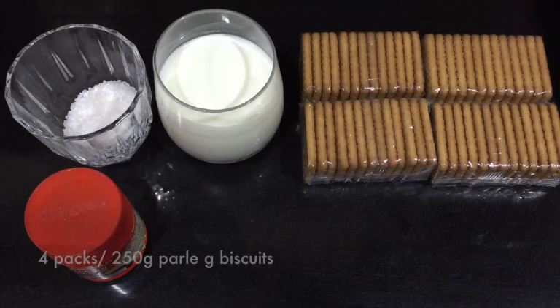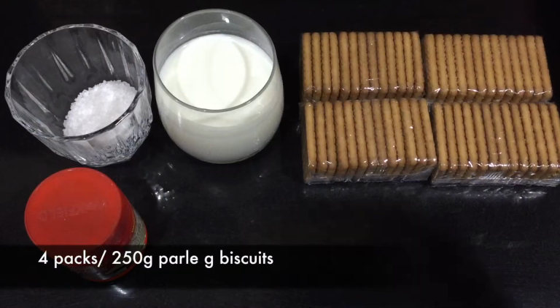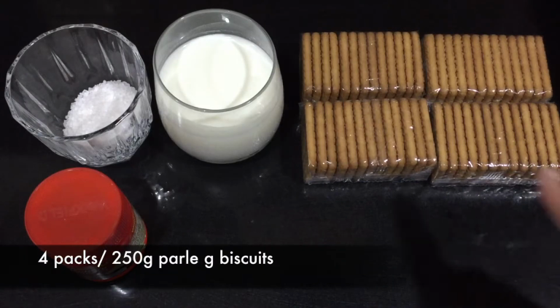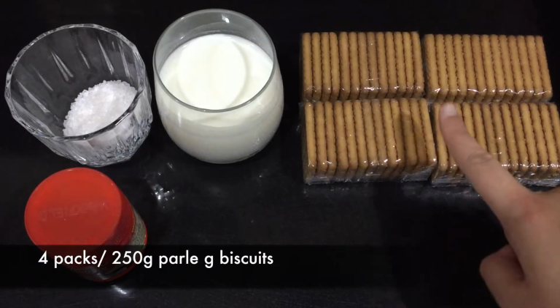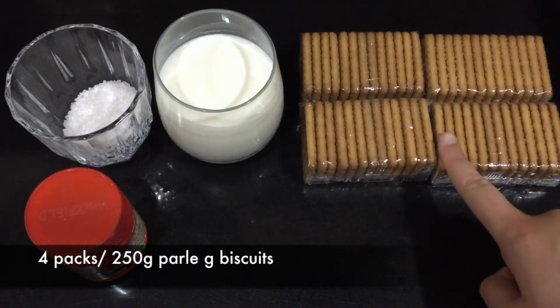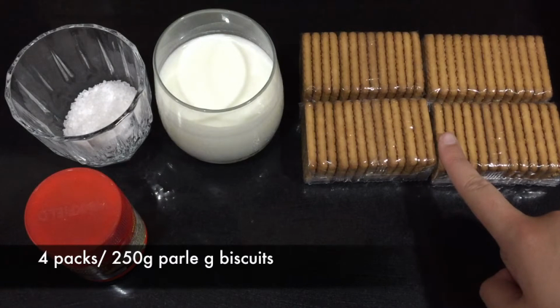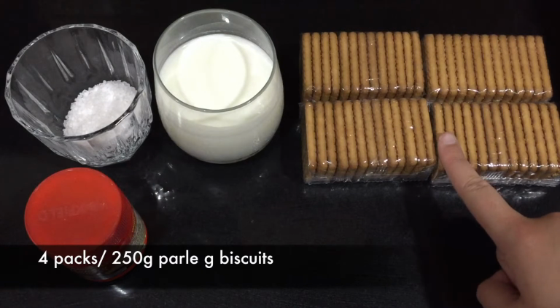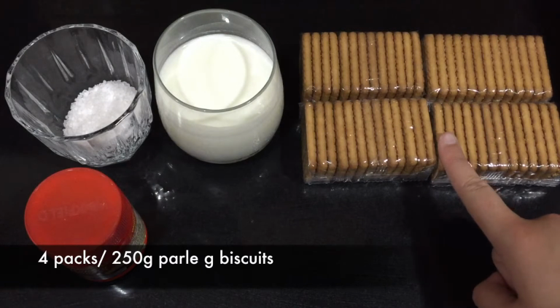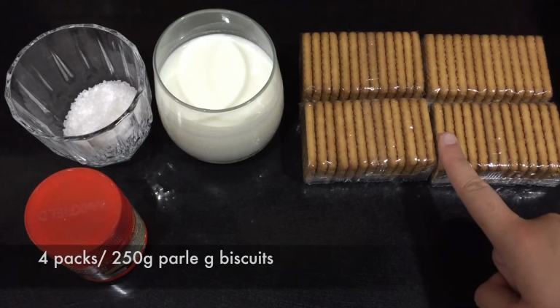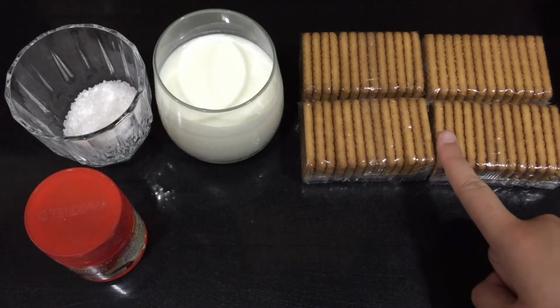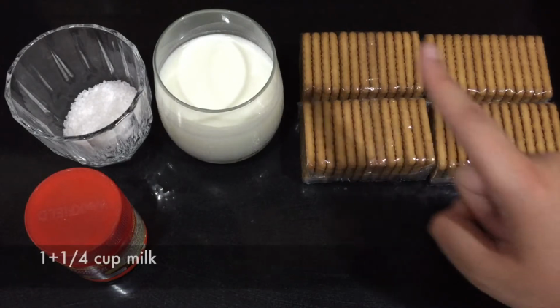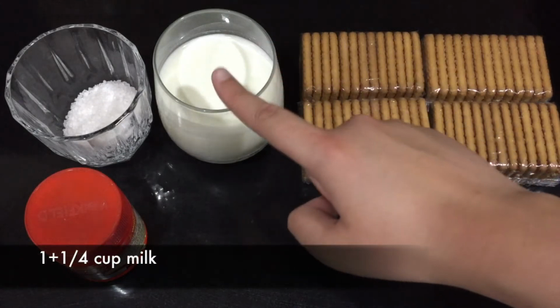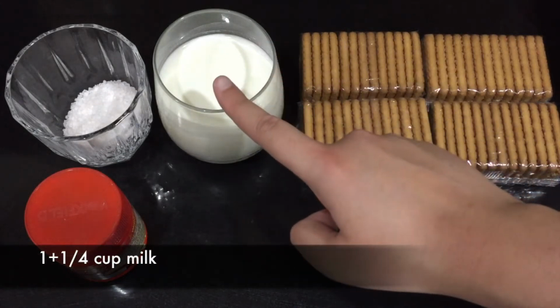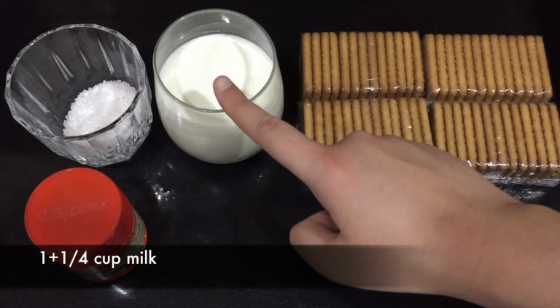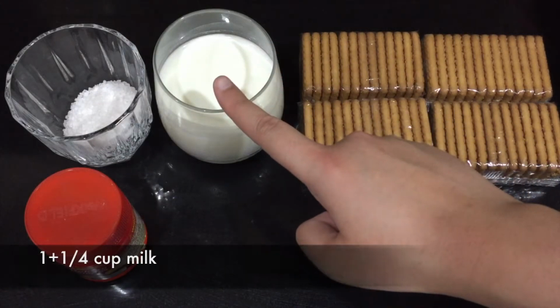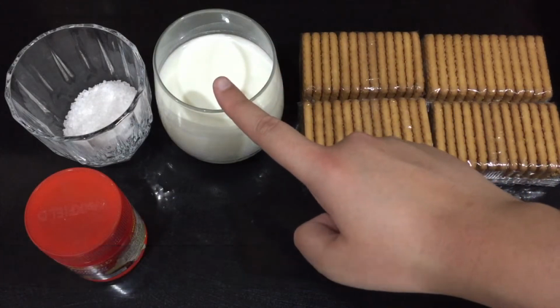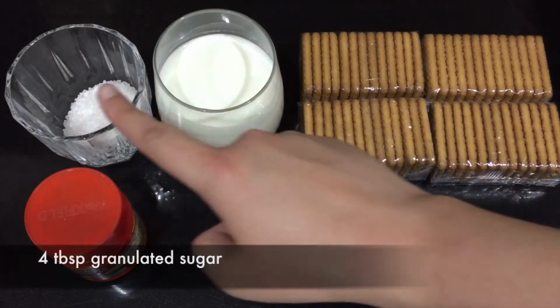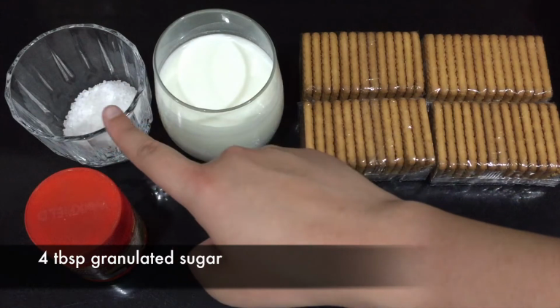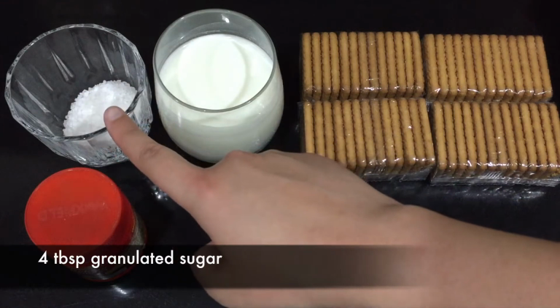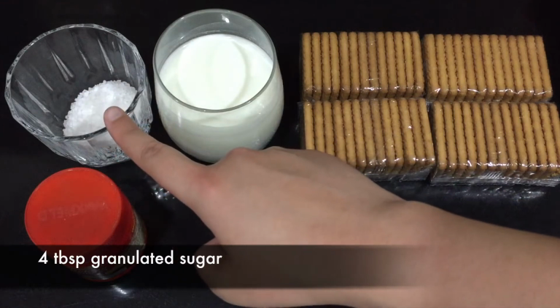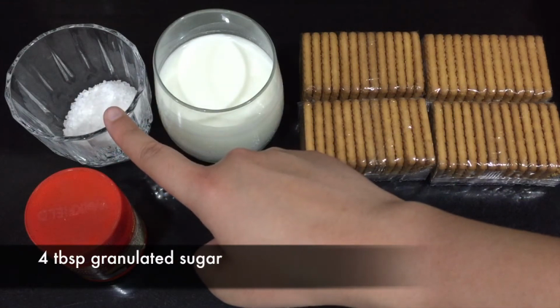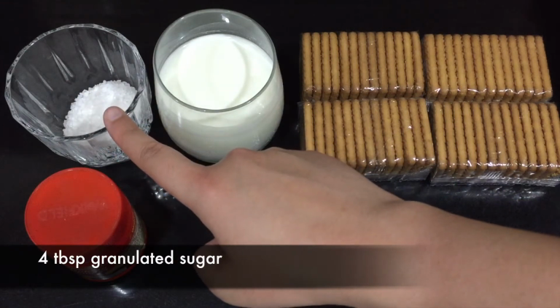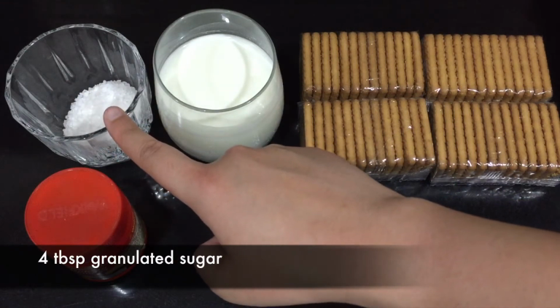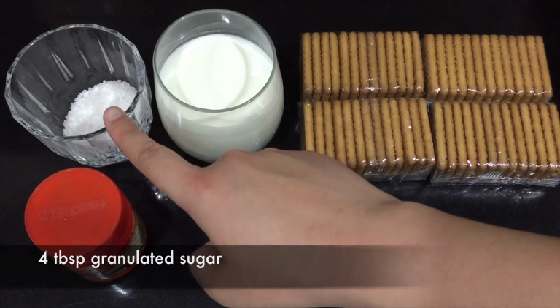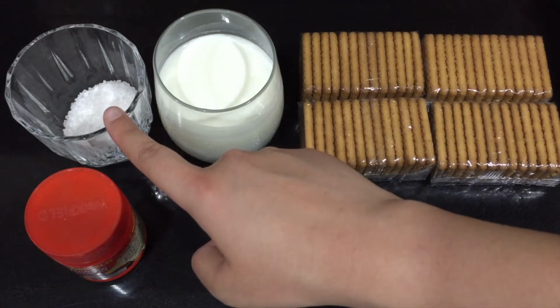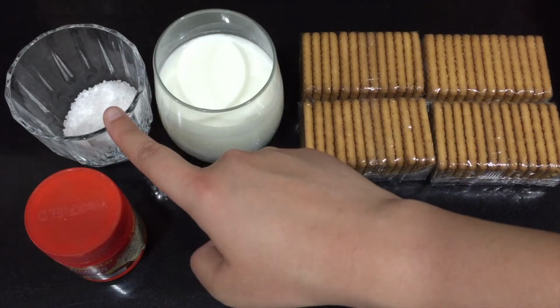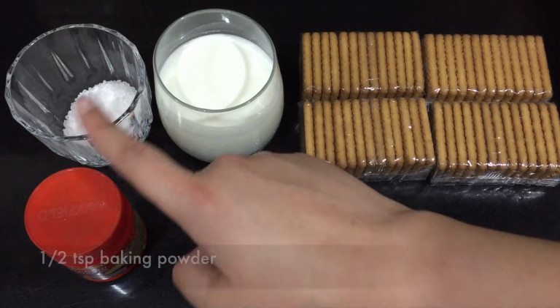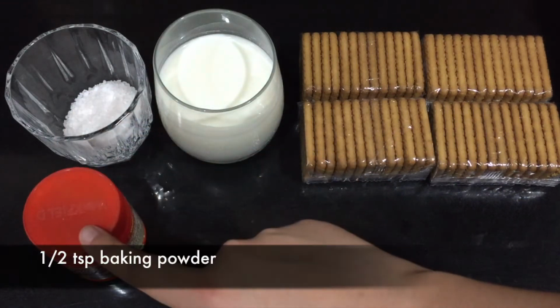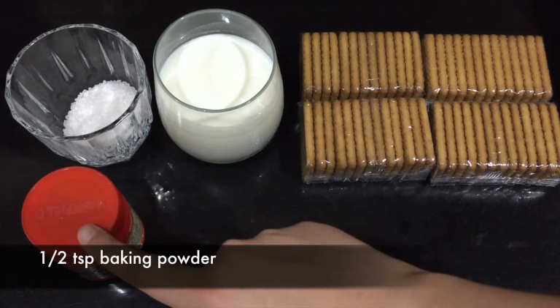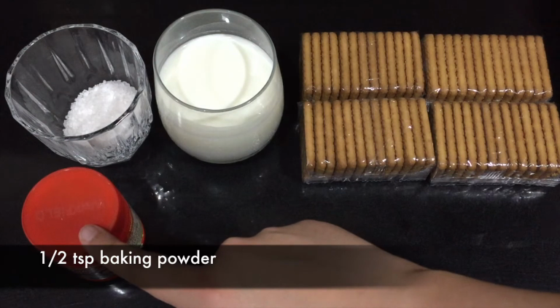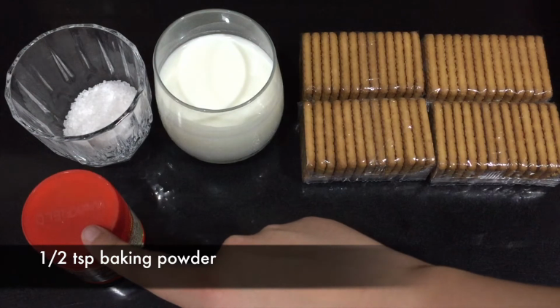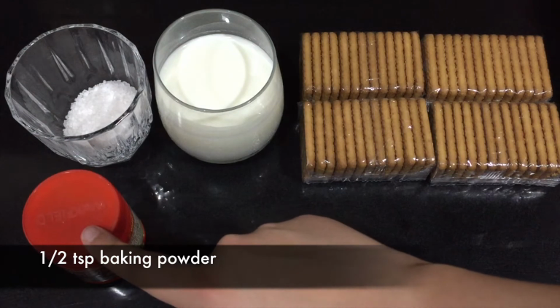For the ingredients you'll need four packs of Parle G biscuits, or 250 grams of them, one and one-fourth cup of milk, four tablespoons of granulated sugar — you can also use powdered sugar — and half a teaspoon of baking powder.